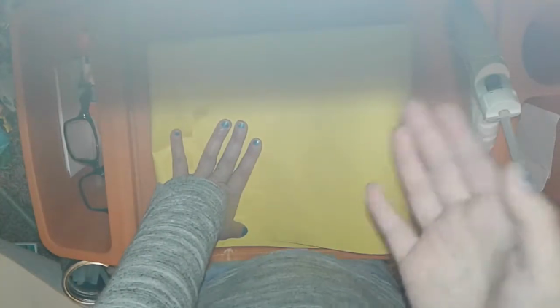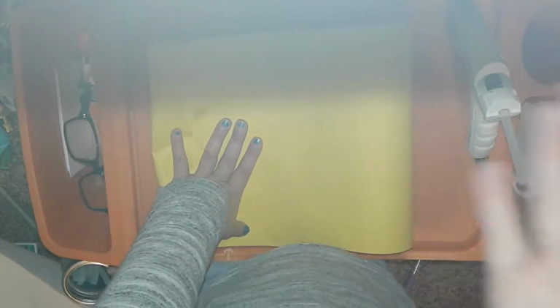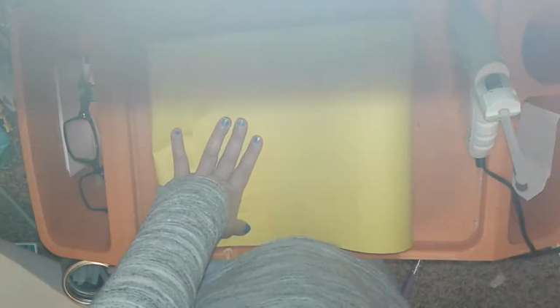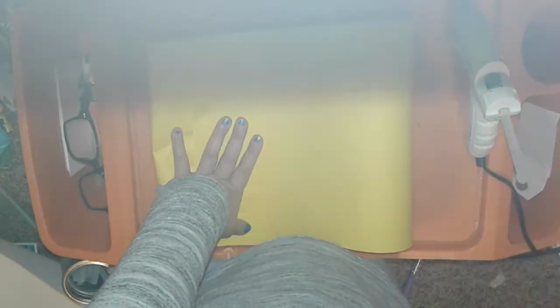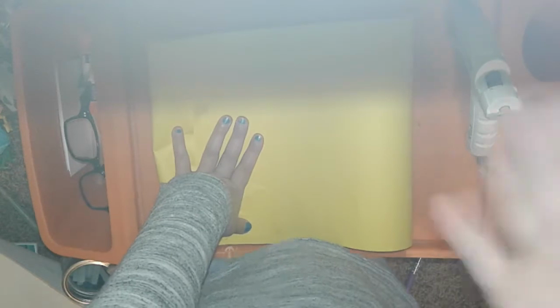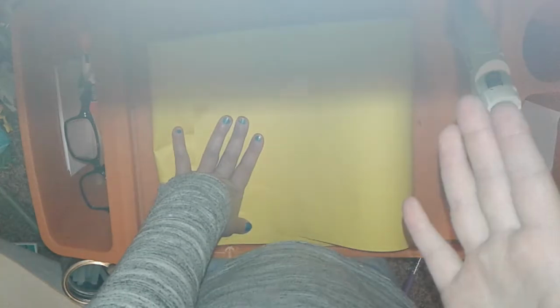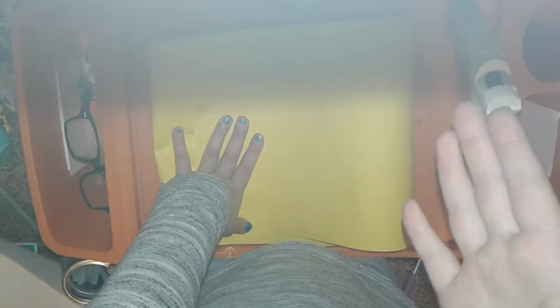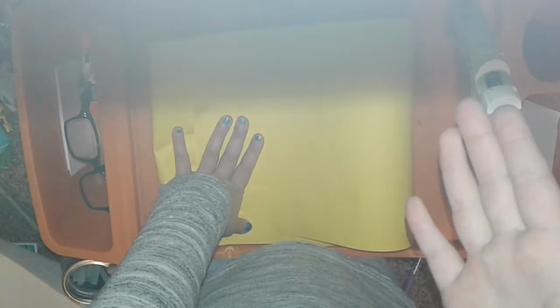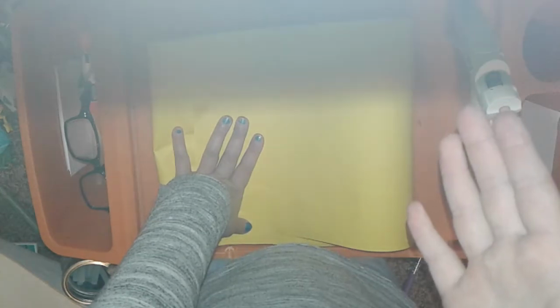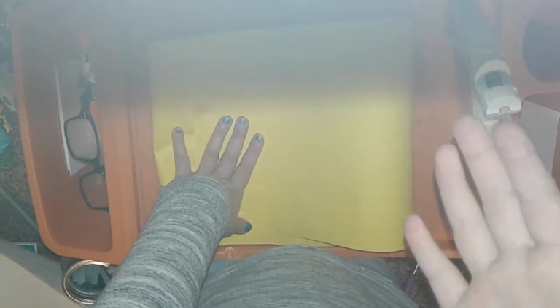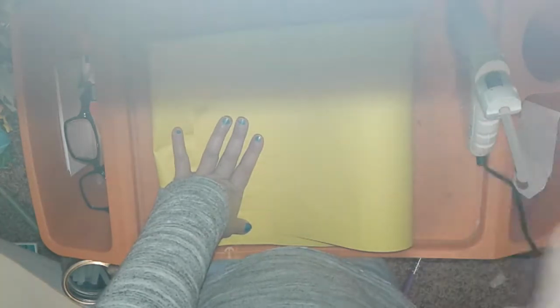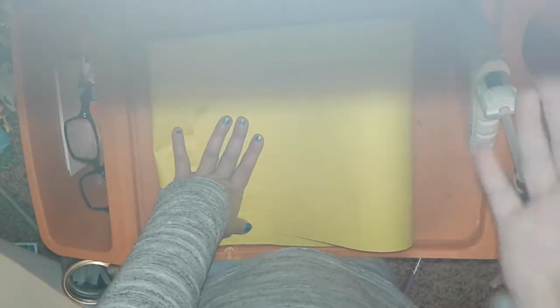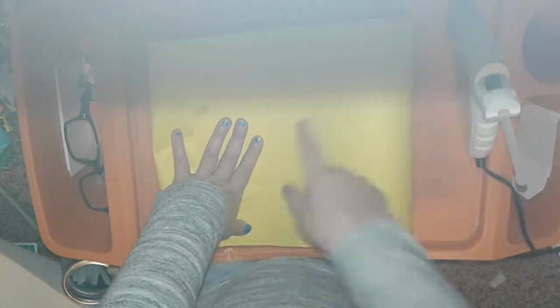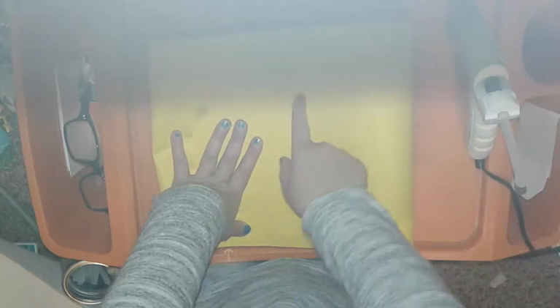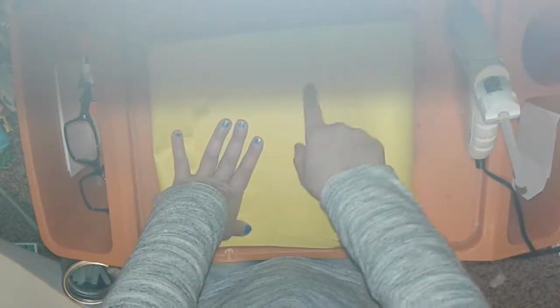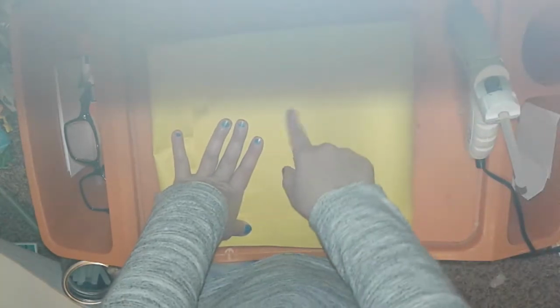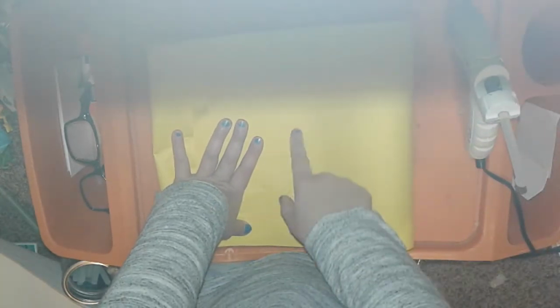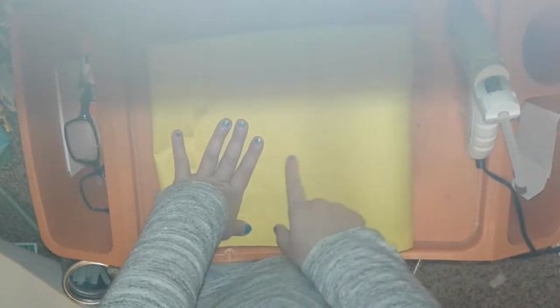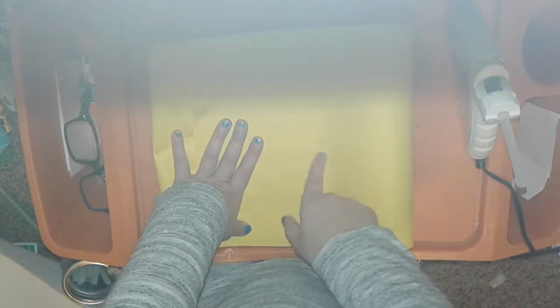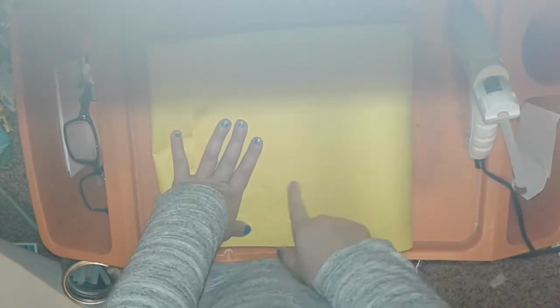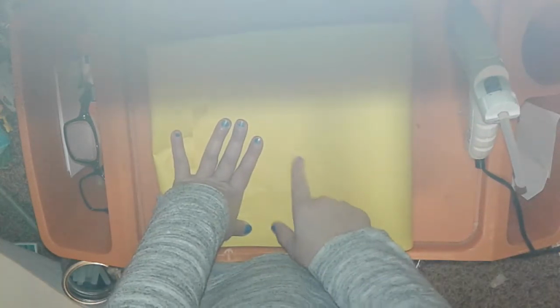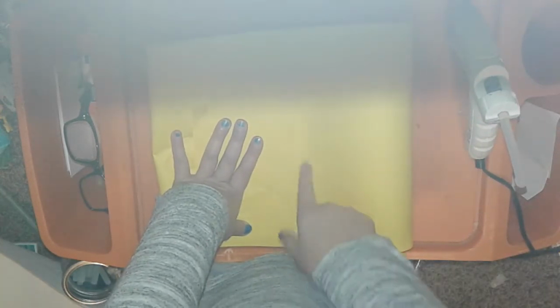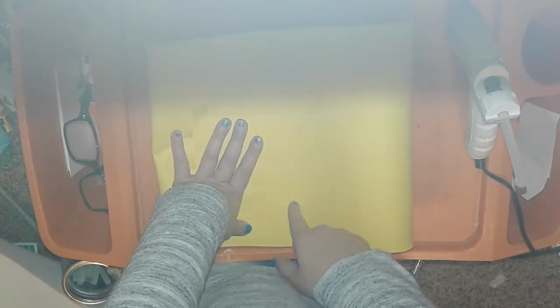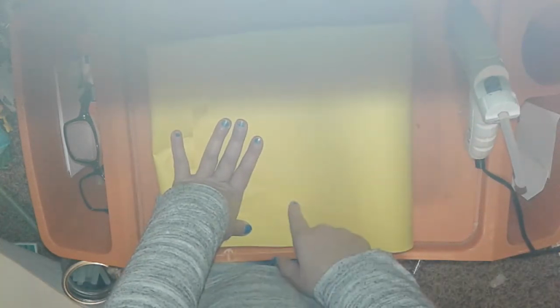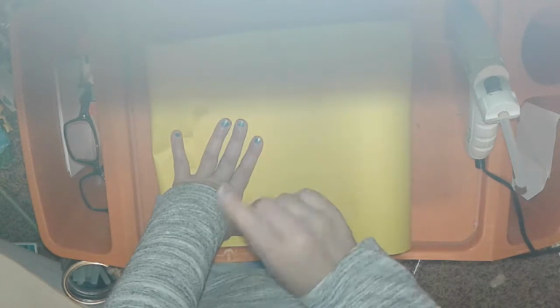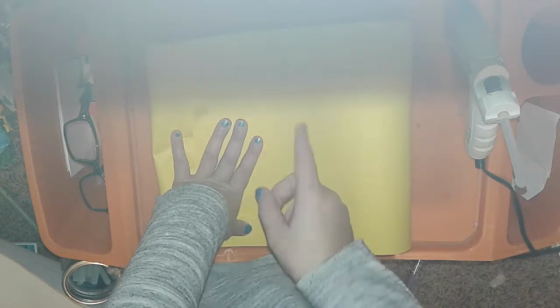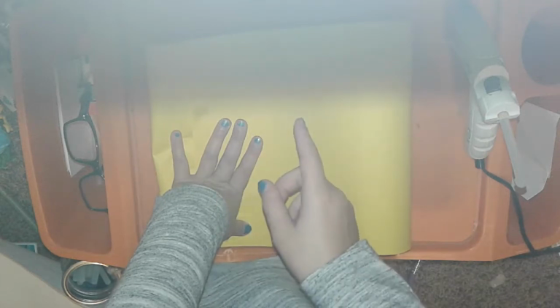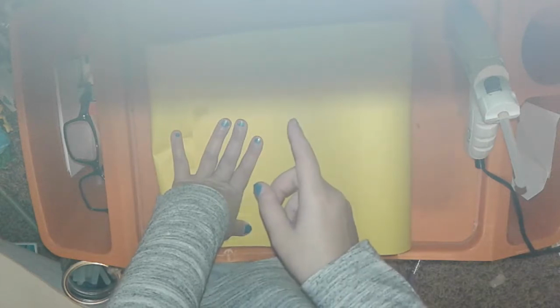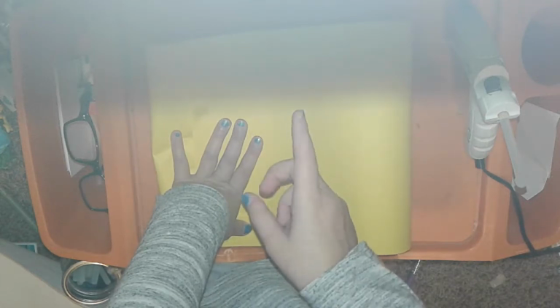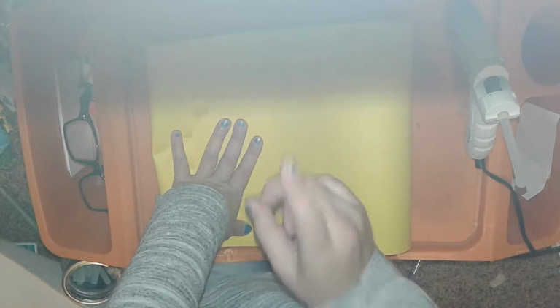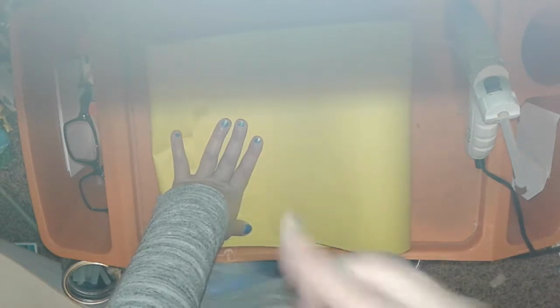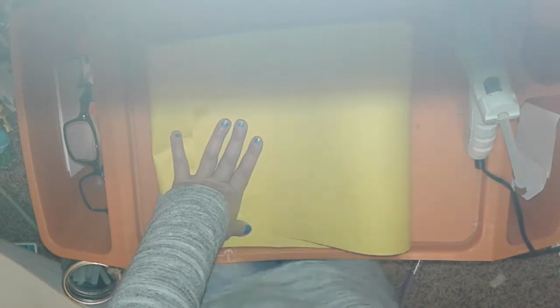Next, you do the paper mache — rip up all your paper and then glue them on. That's what I'm going to do now, so I will be right back.